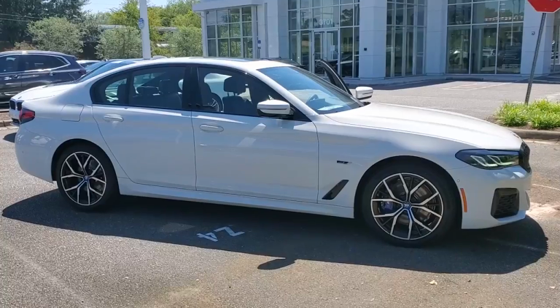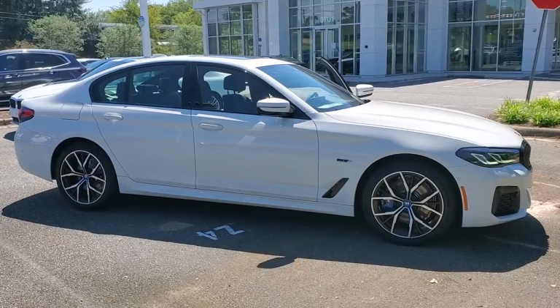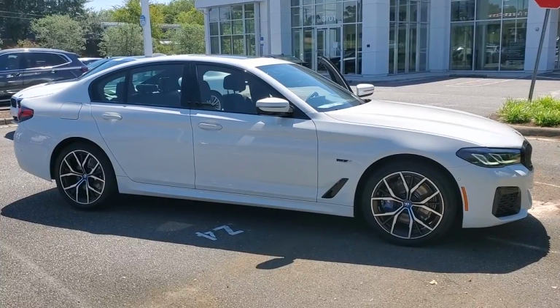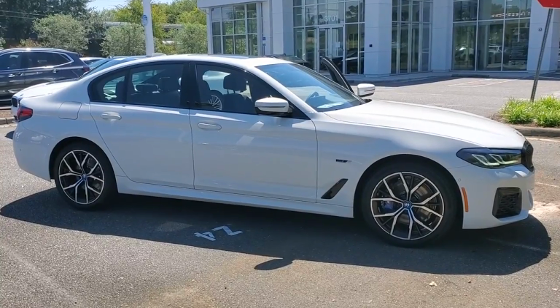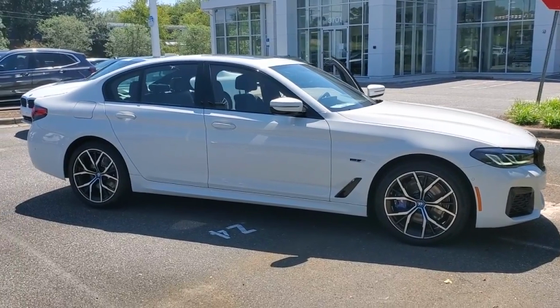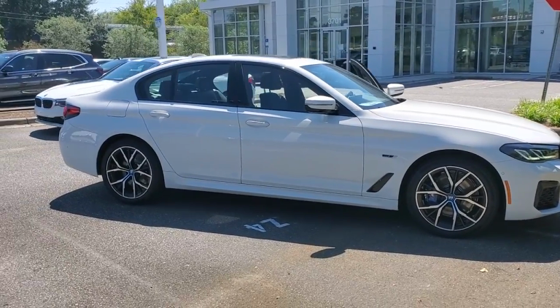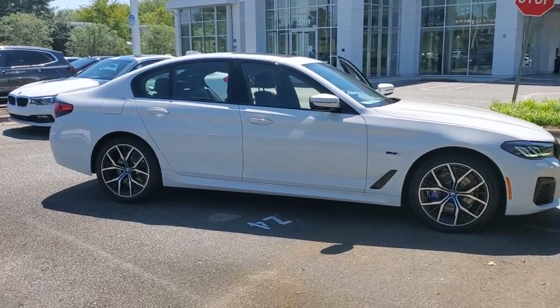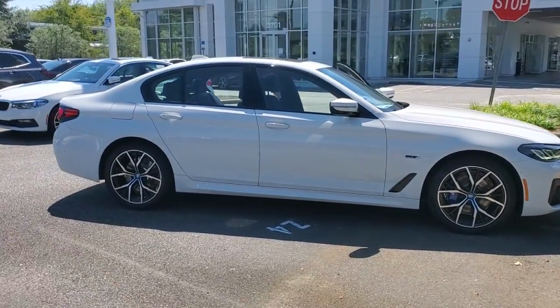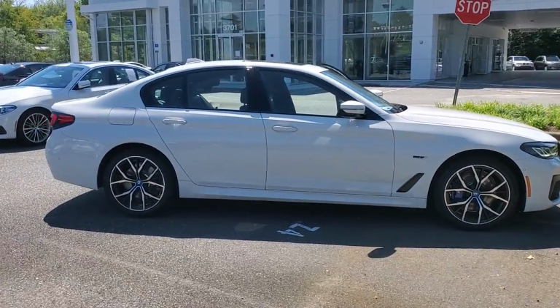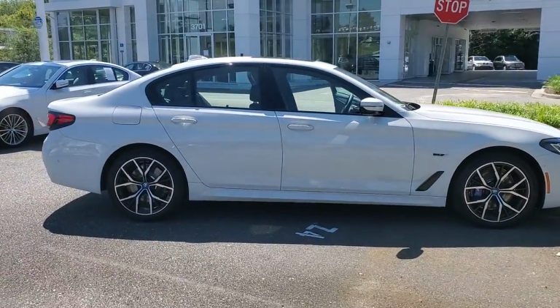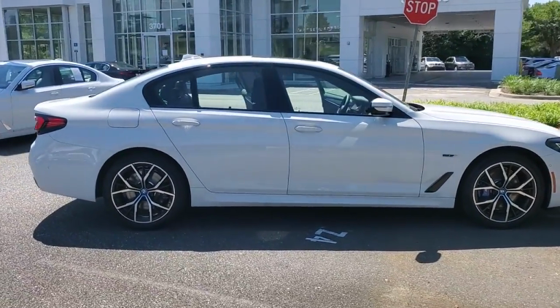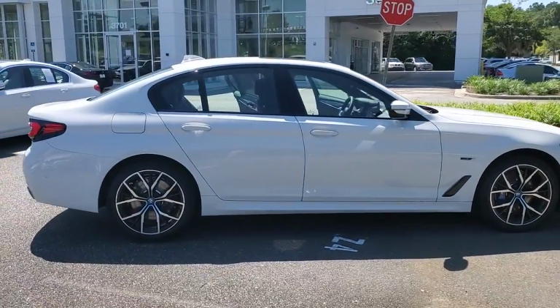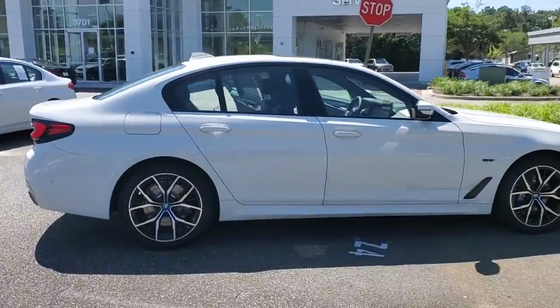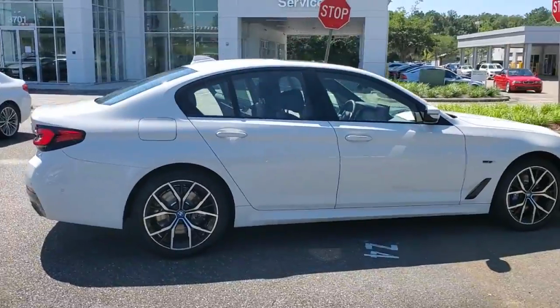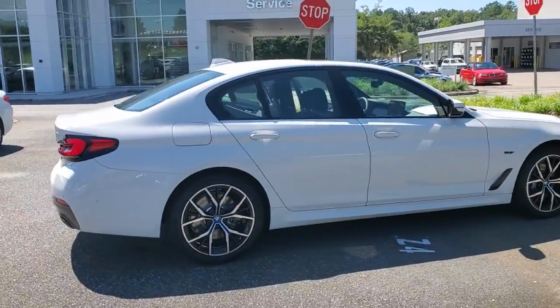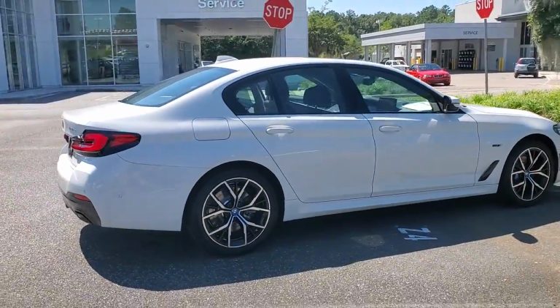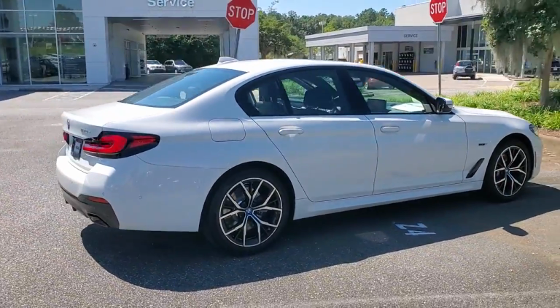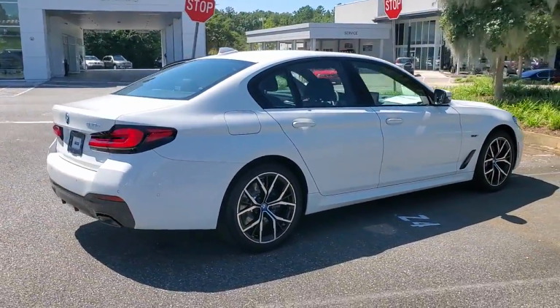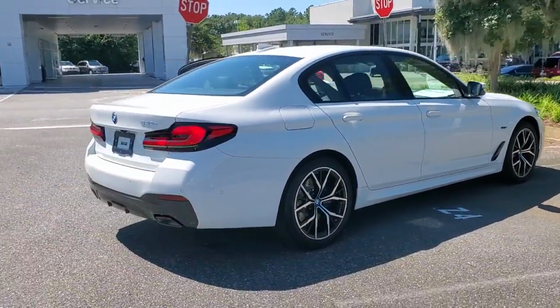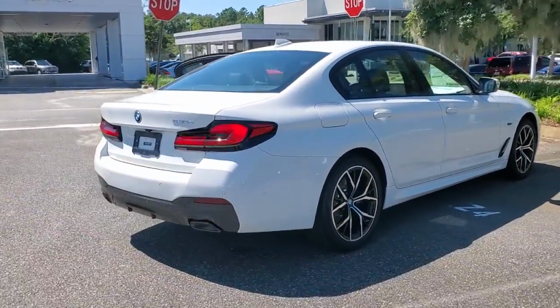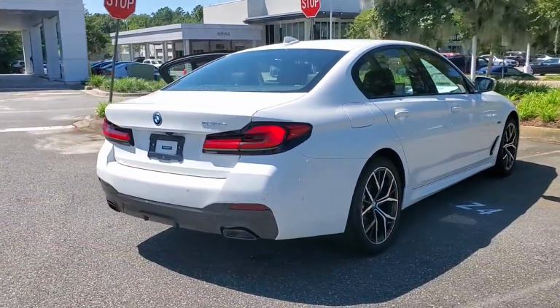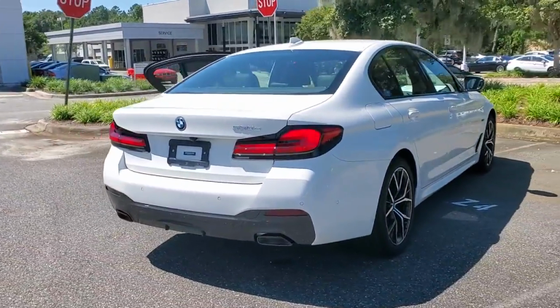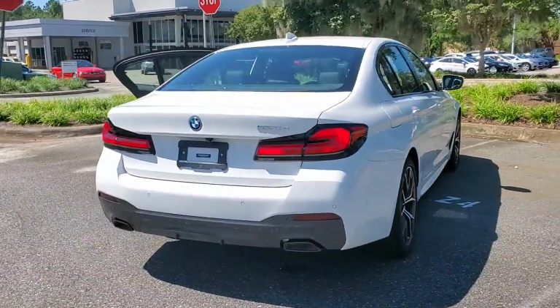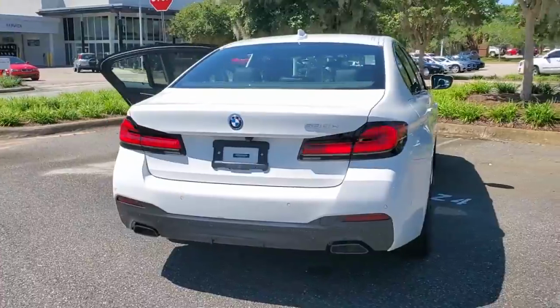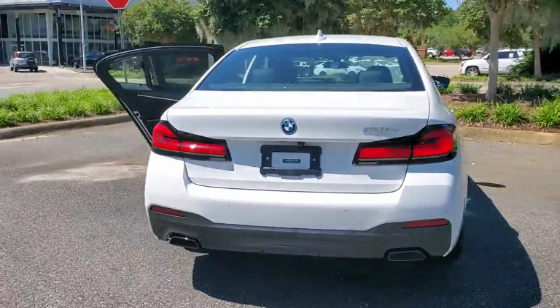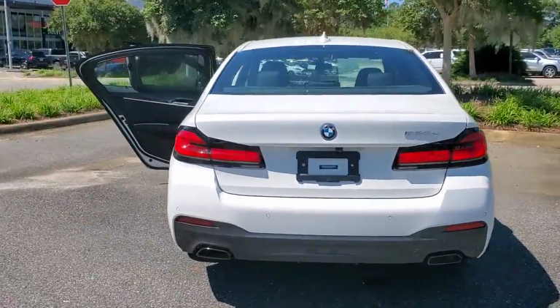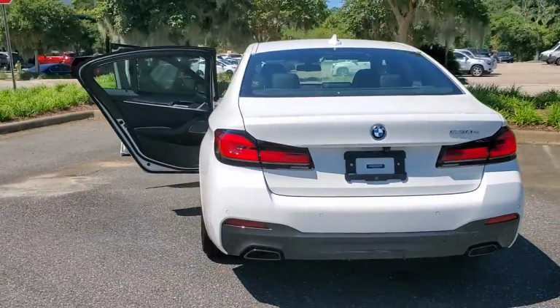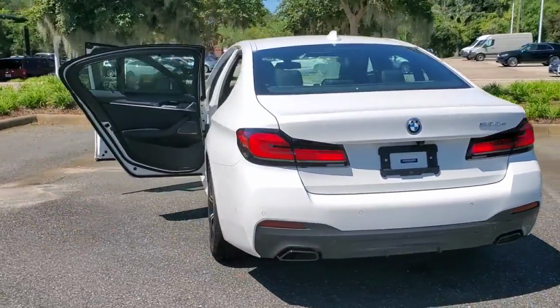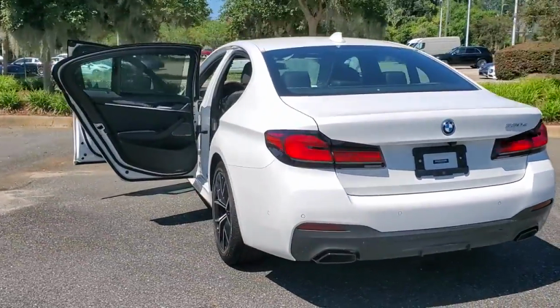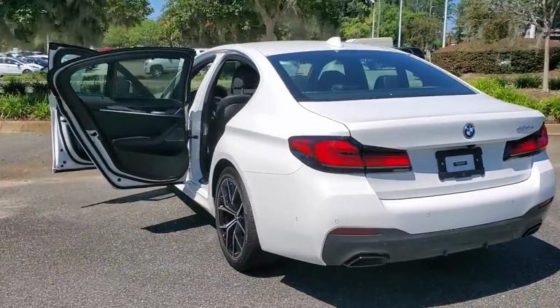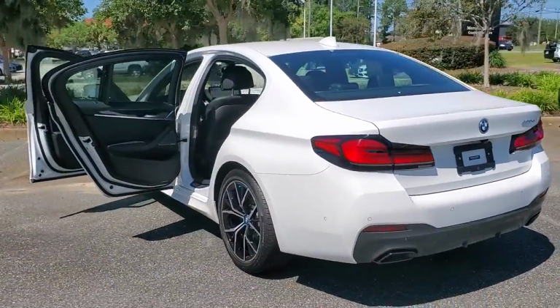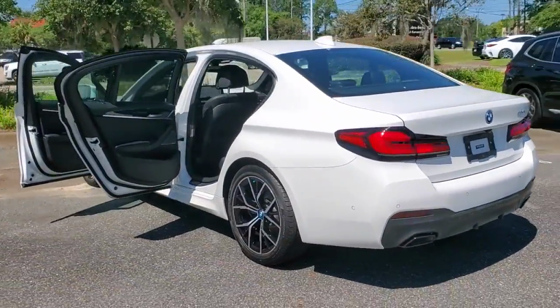Enjoy the view of this 2022 BMW 530e — the luxury performance sedan that's designed with planet earth in mind. The following are some of this vehicle's highlighted options.